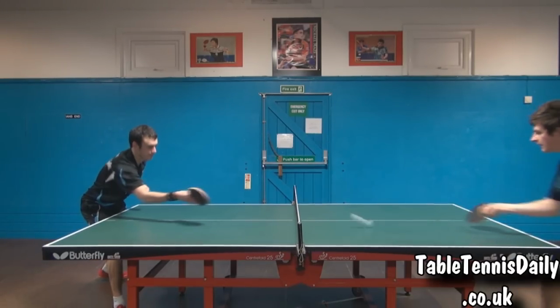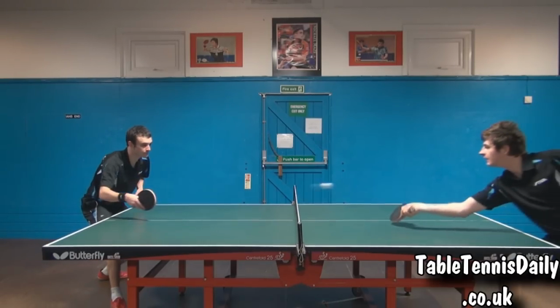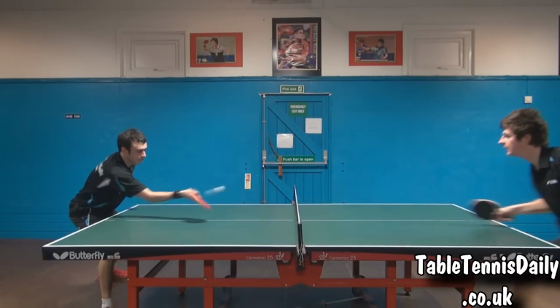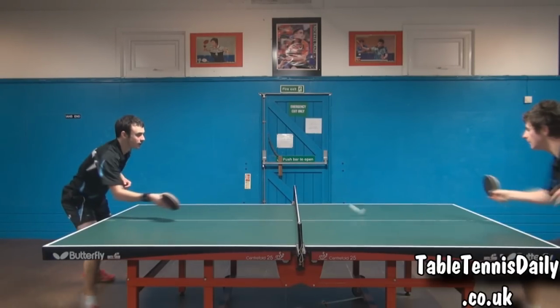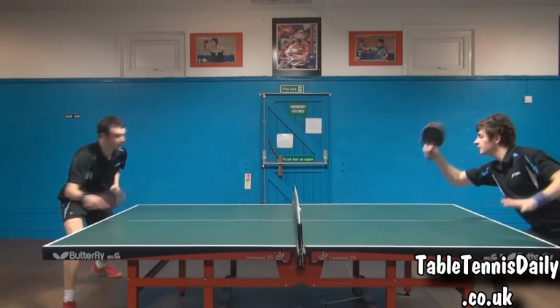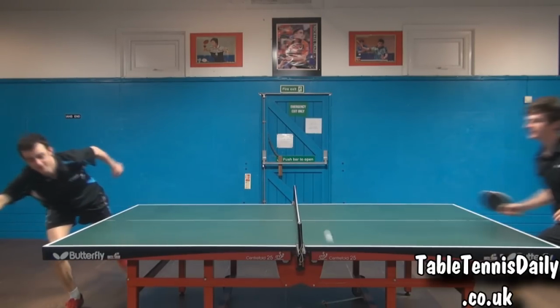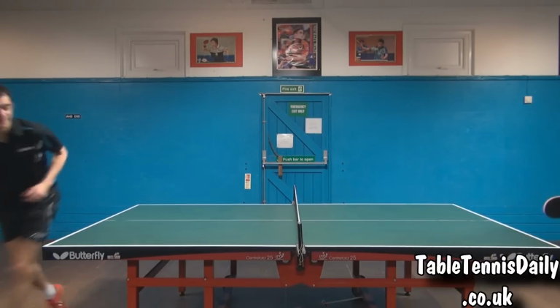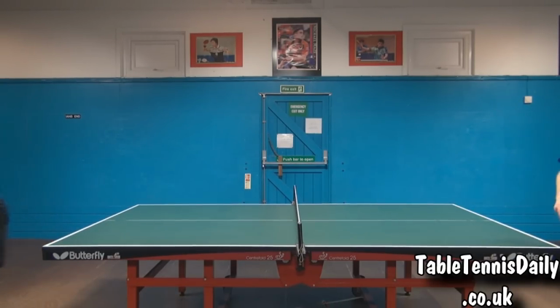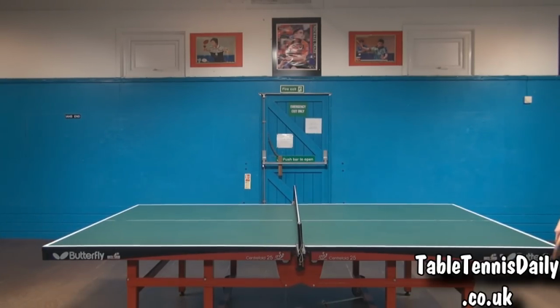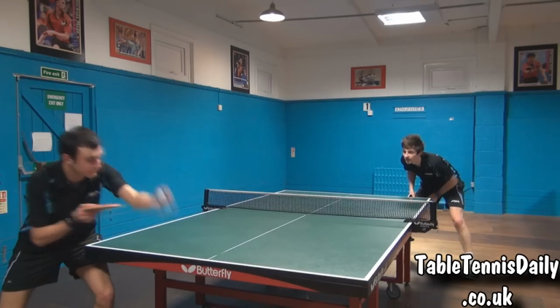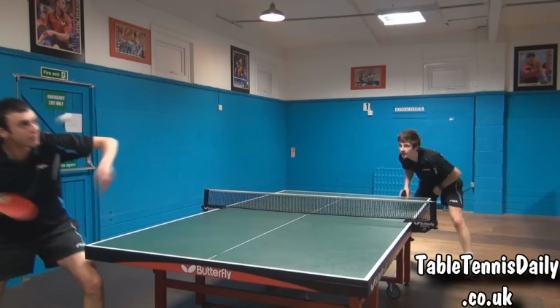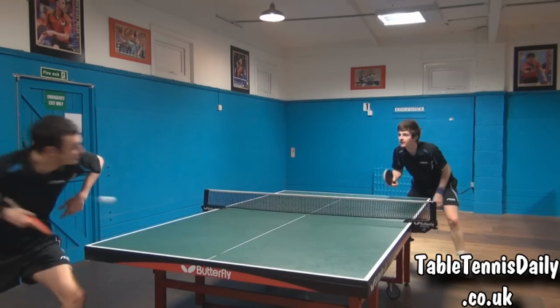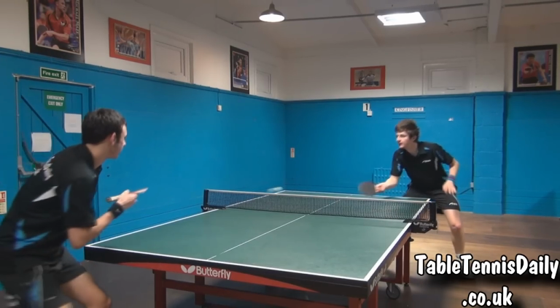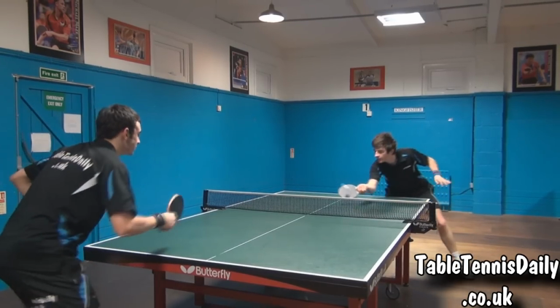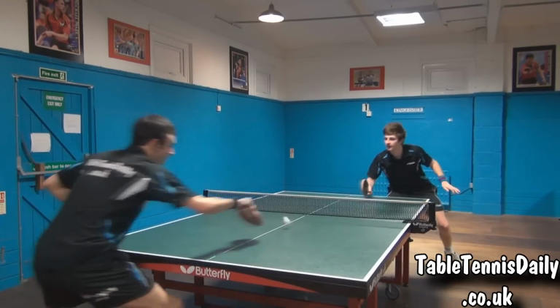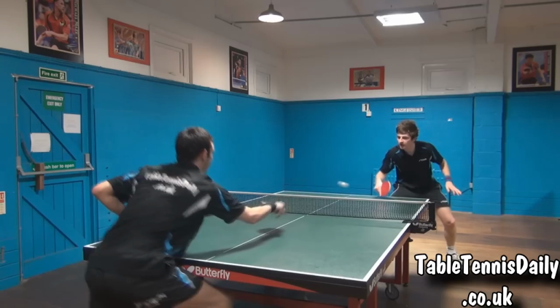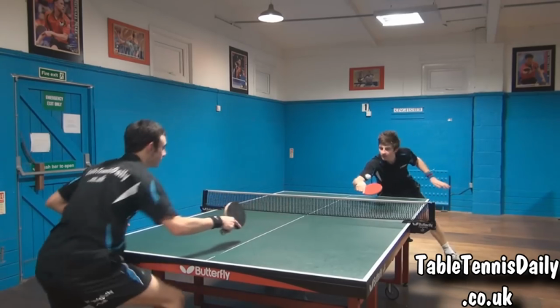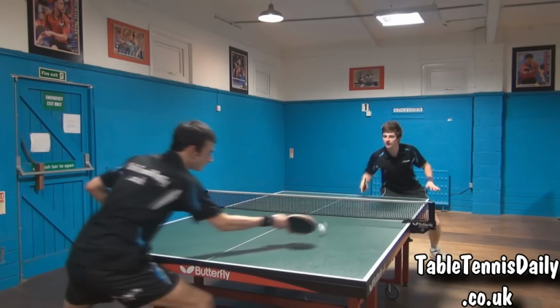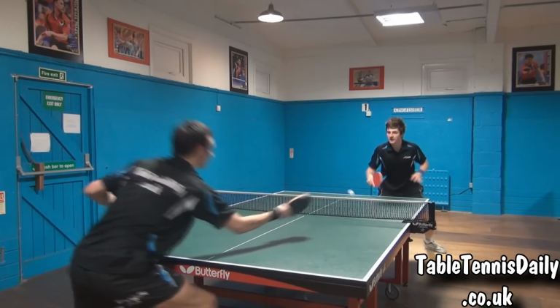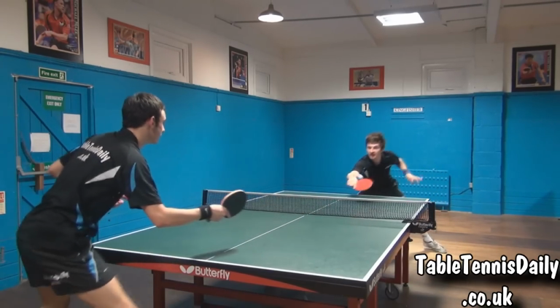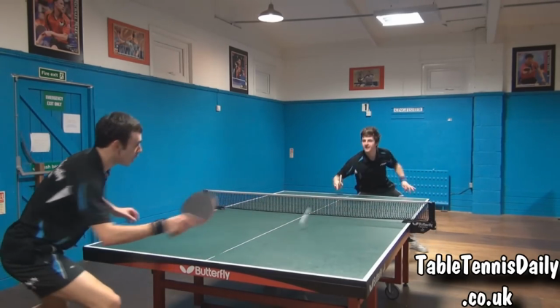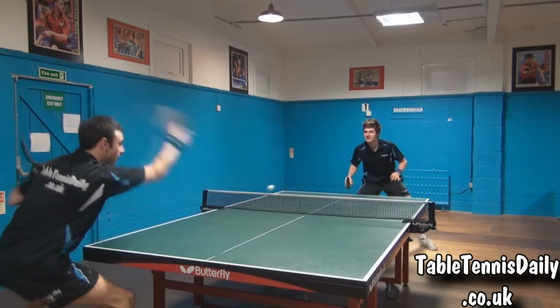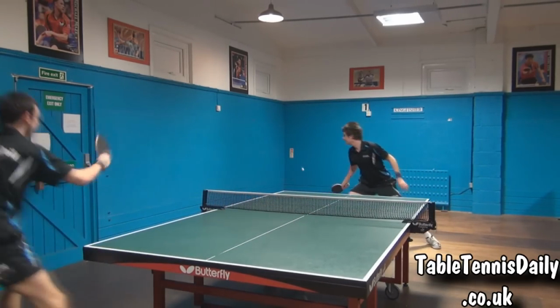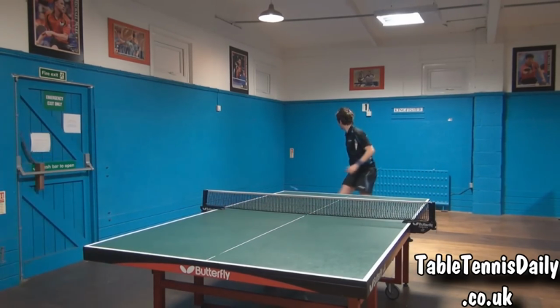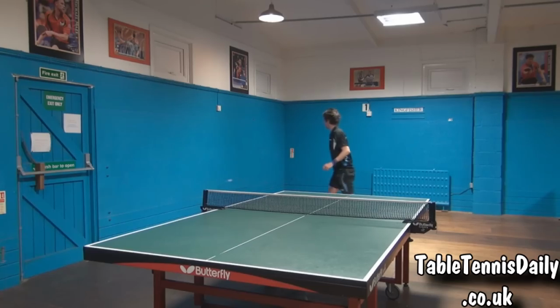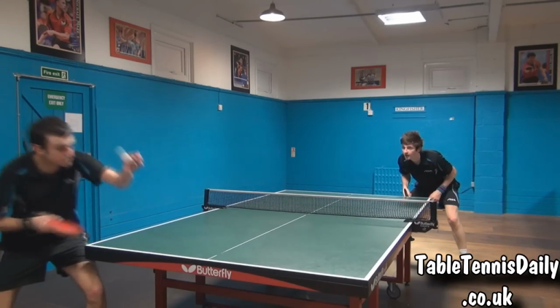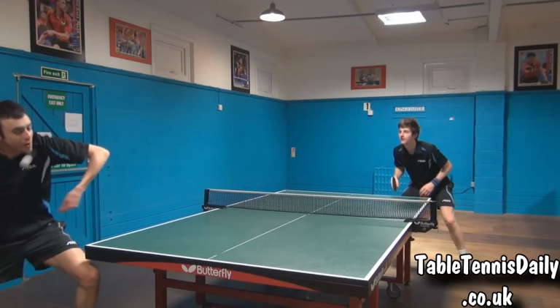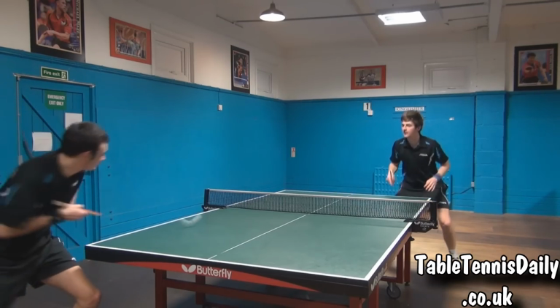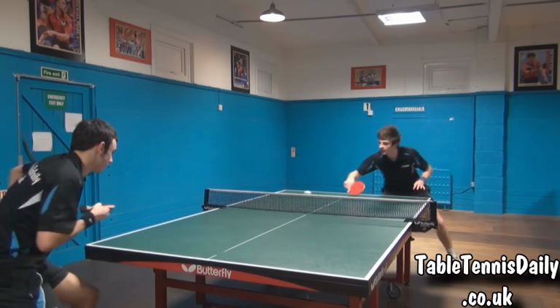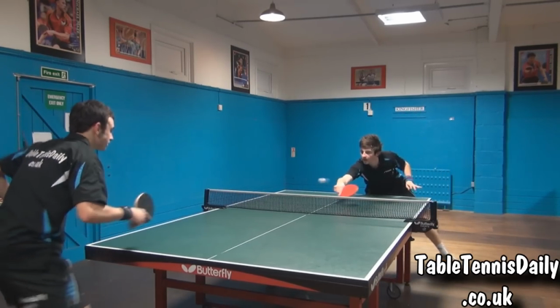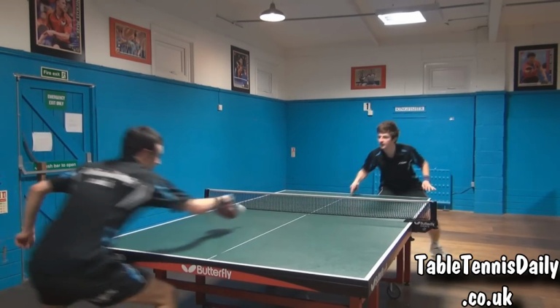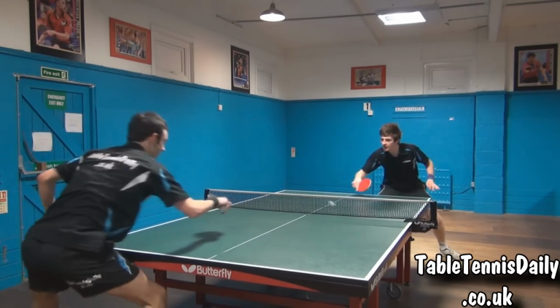Whilst we had a lot of control touching the ball short, the ball required accurate timing on the forehand flick. If timed well, the ball propelled very fast. However, when slightly mistimed, the ball would fly up the table.